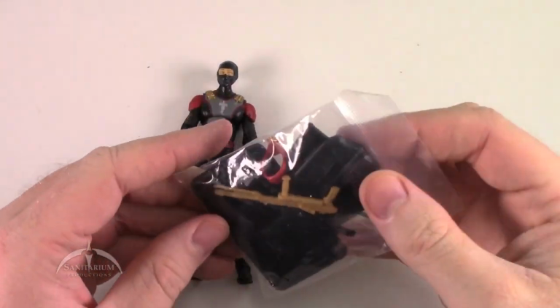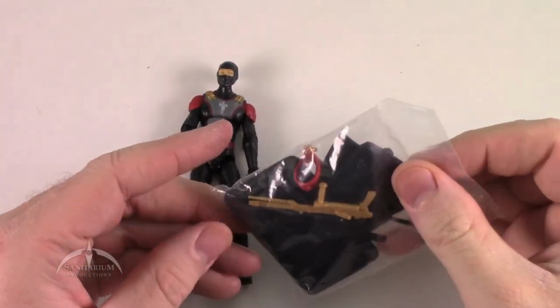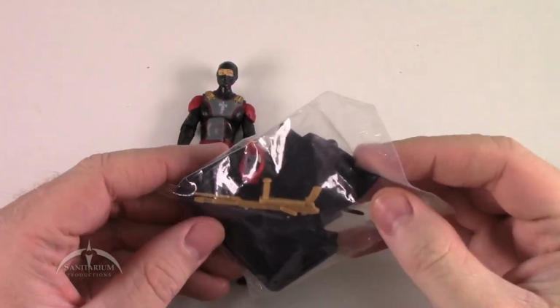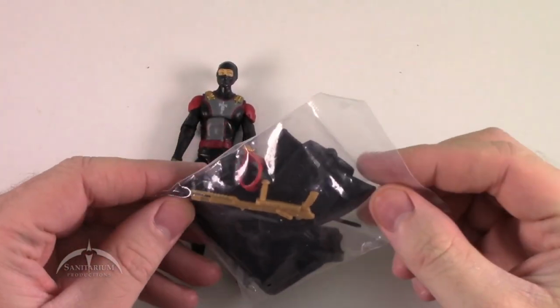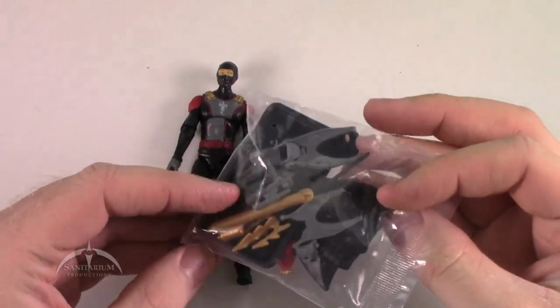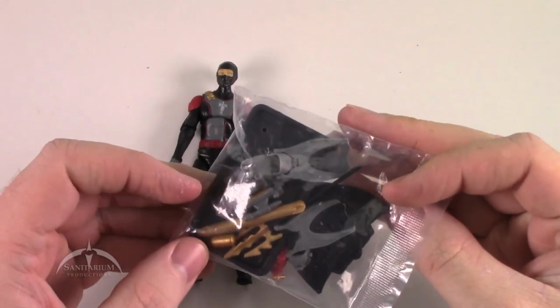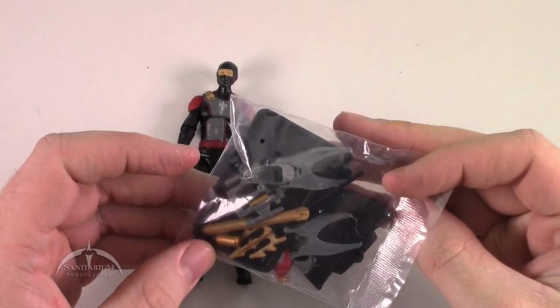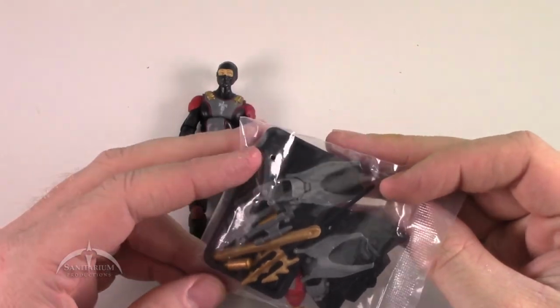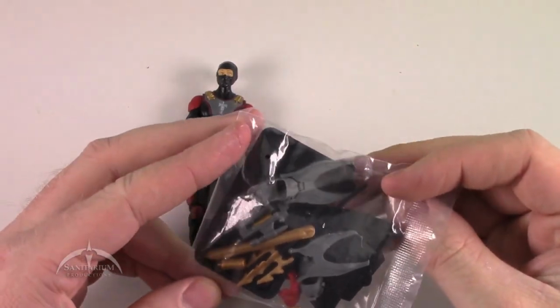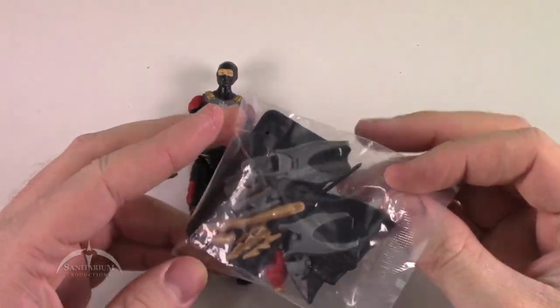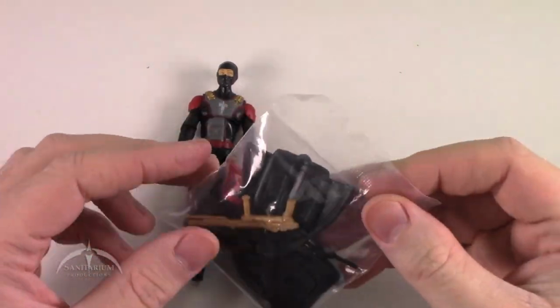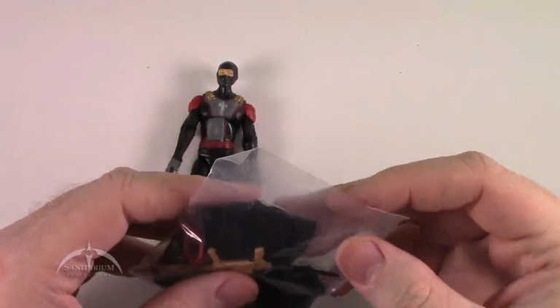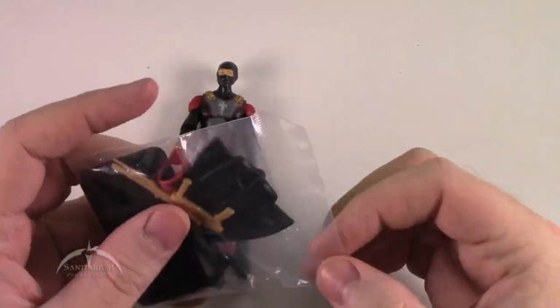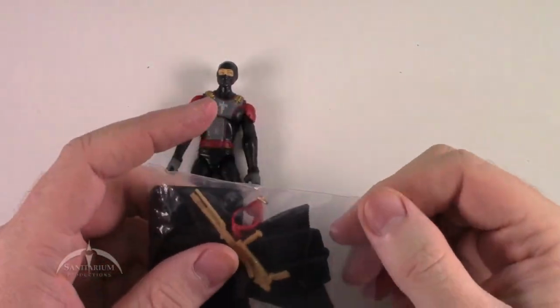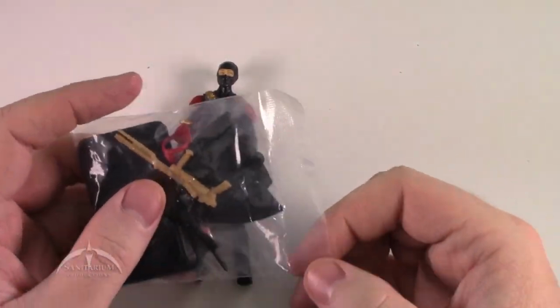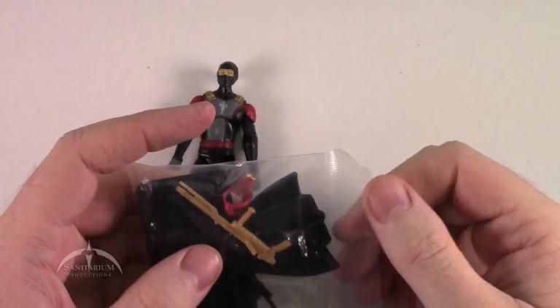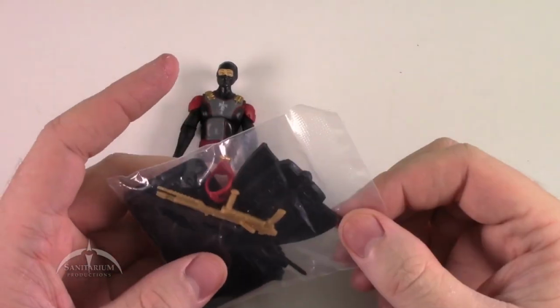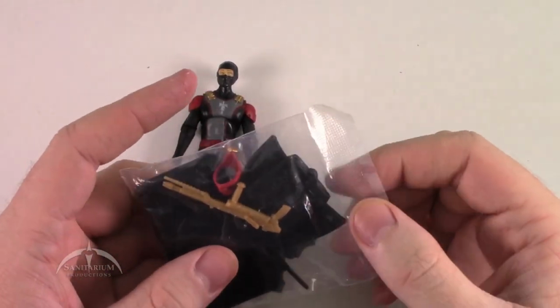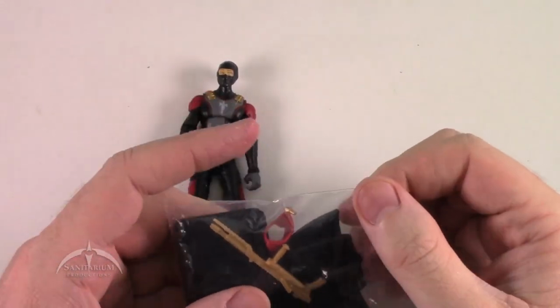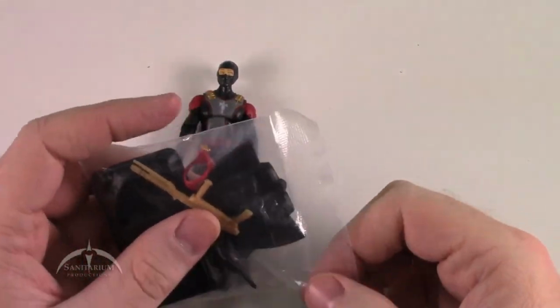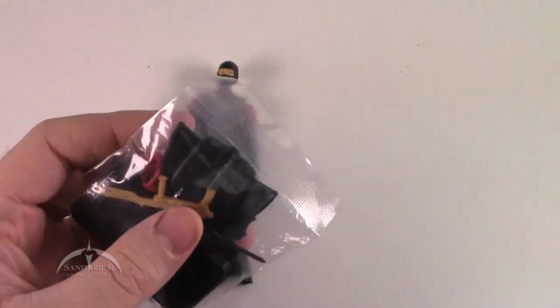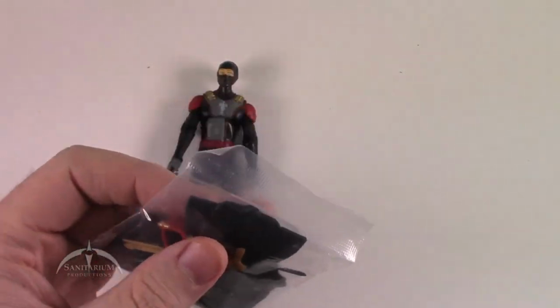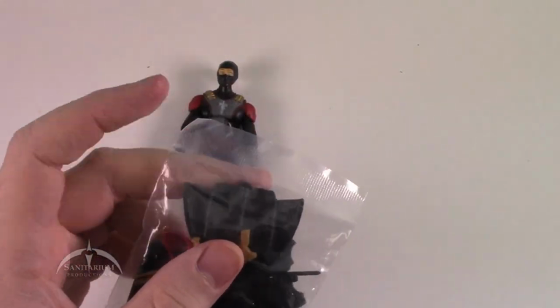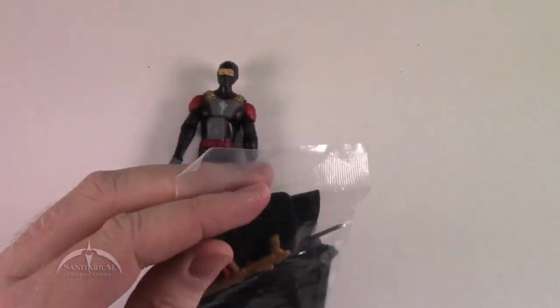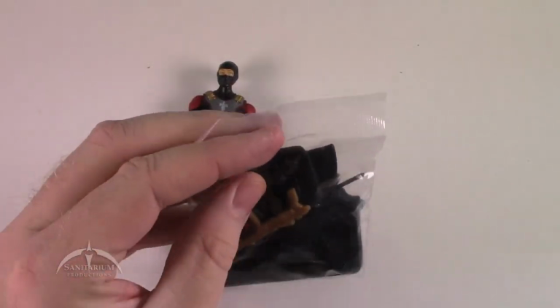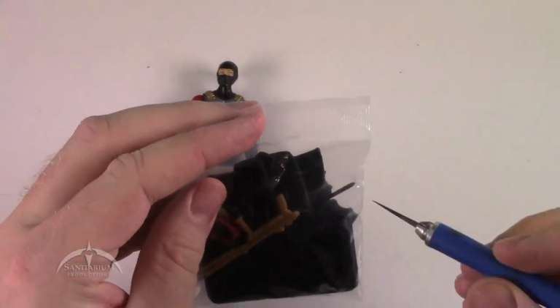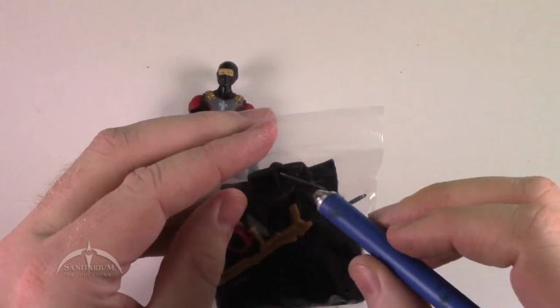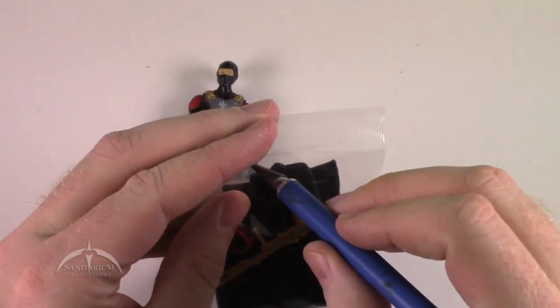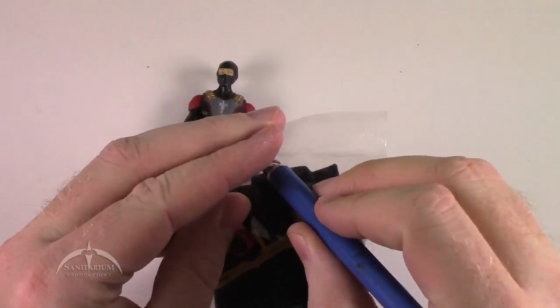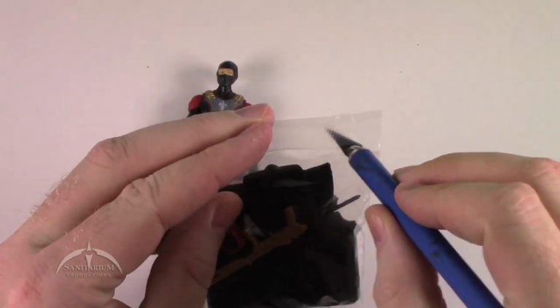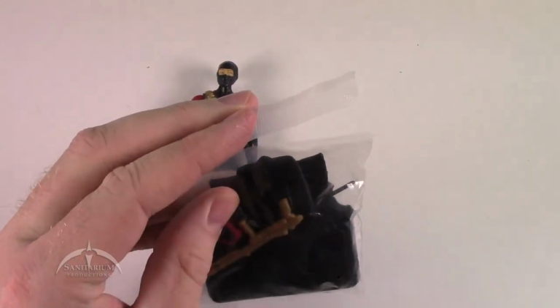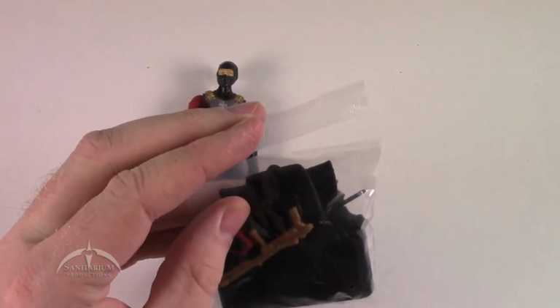Unlike some of the other accessory packs we've seen with the convention exclusives, this one is actually packaged a little differently. It's got a nice seal on it instead of tape, which just means it's a little bit more to cut.